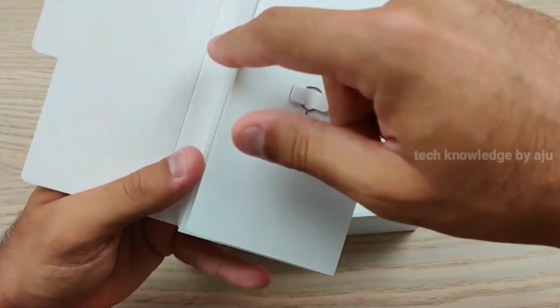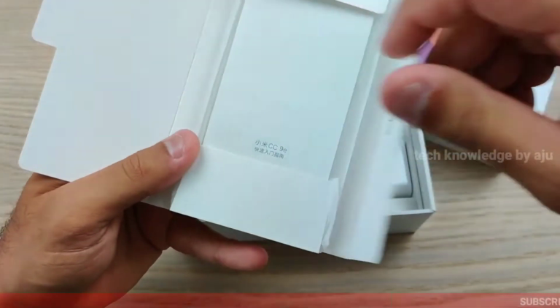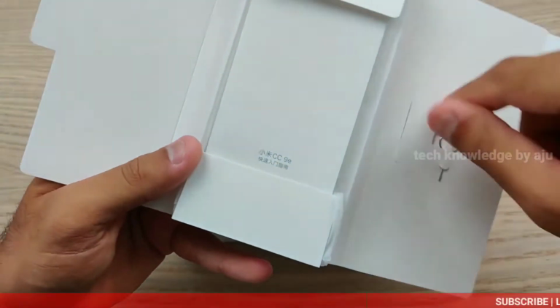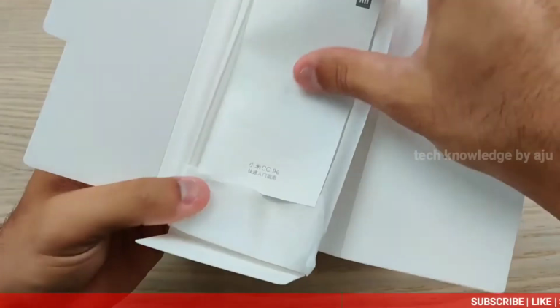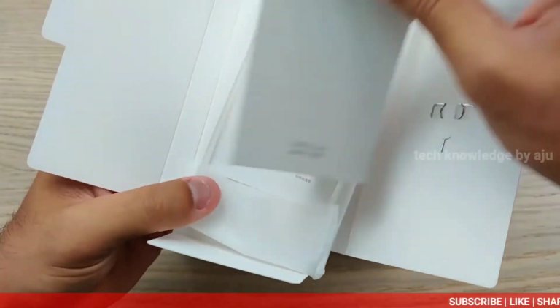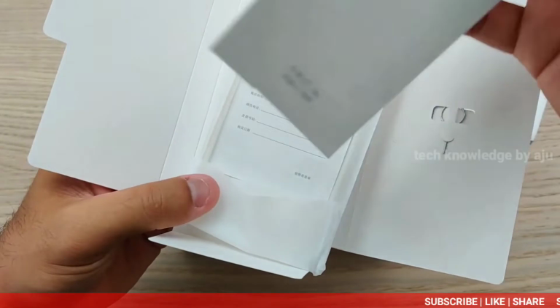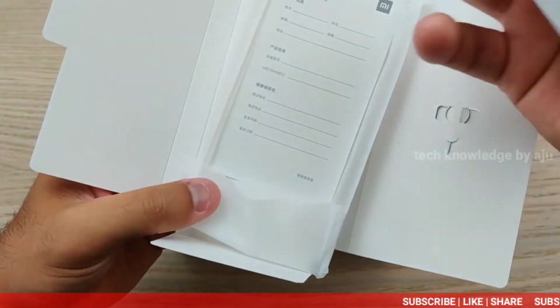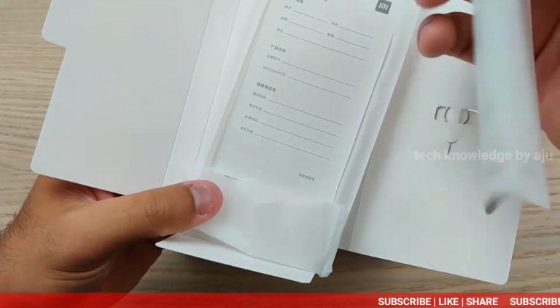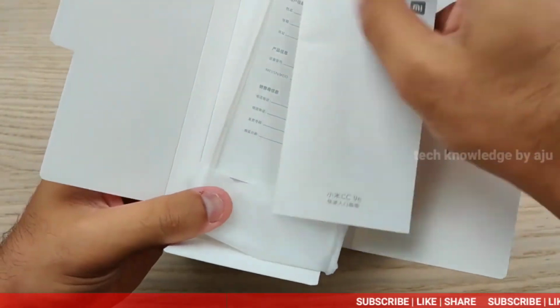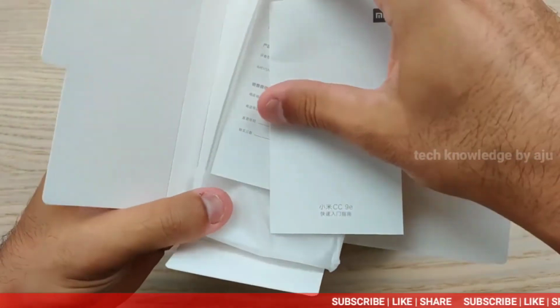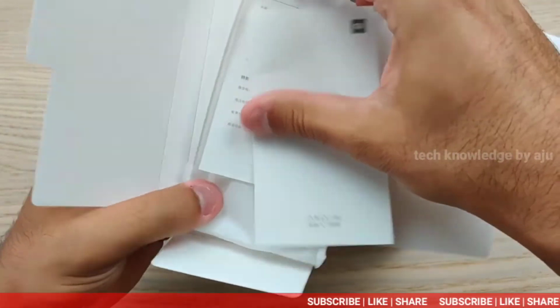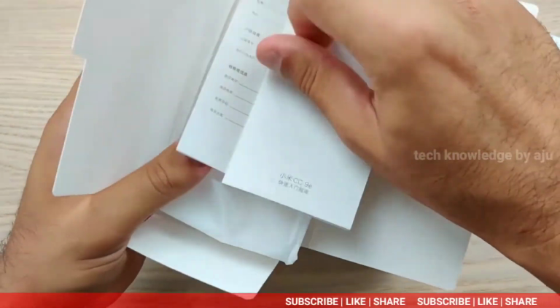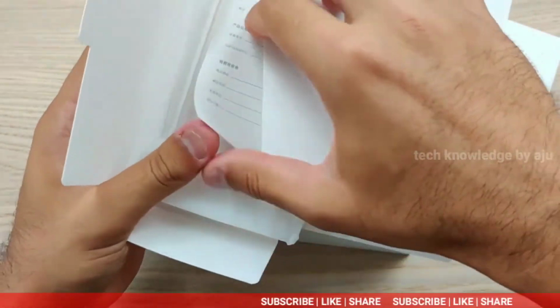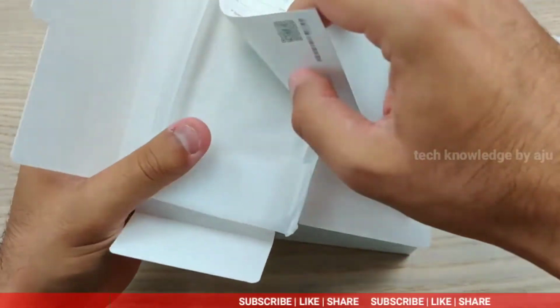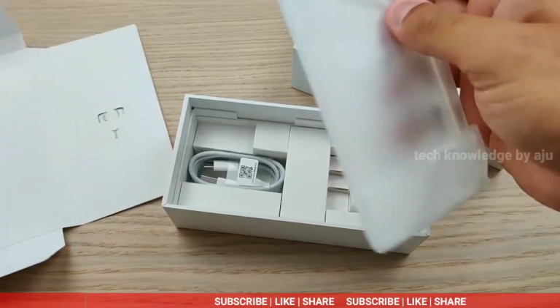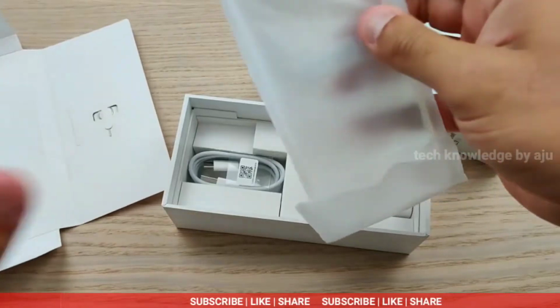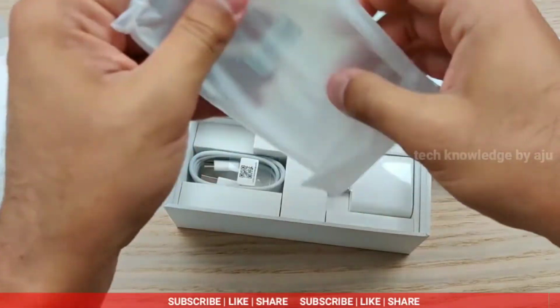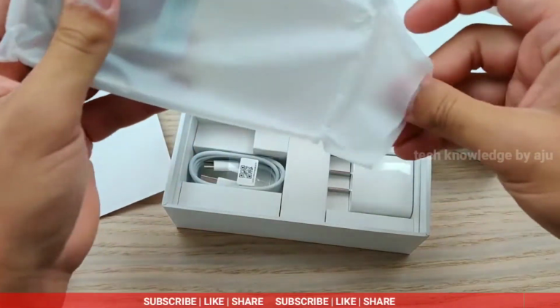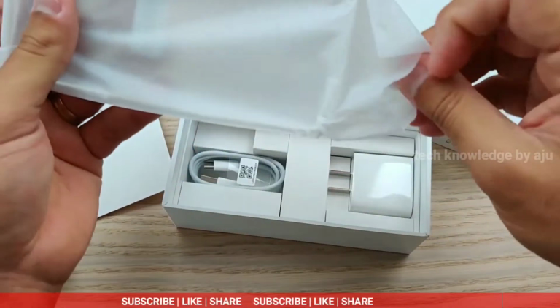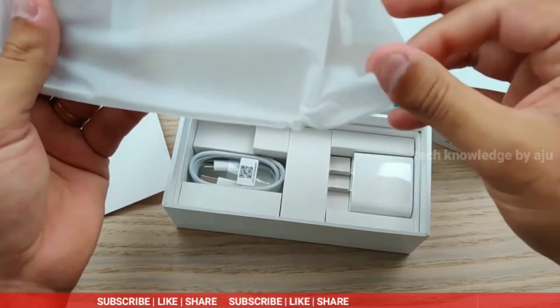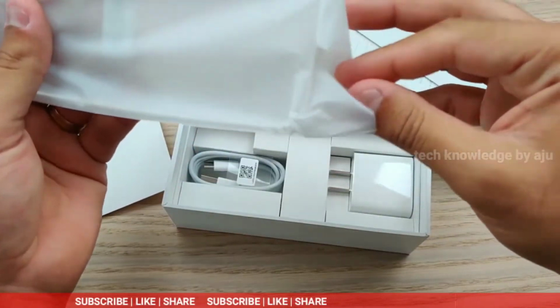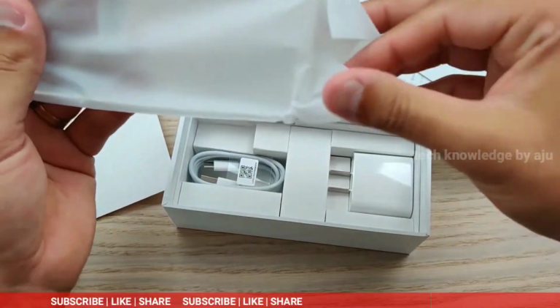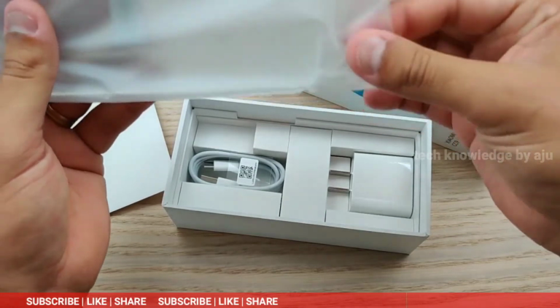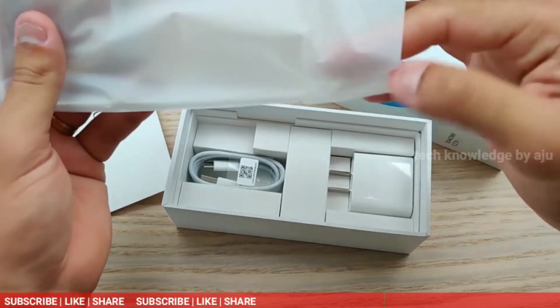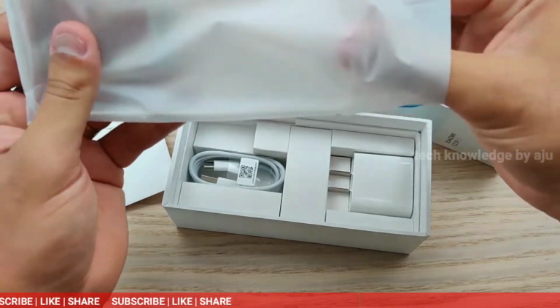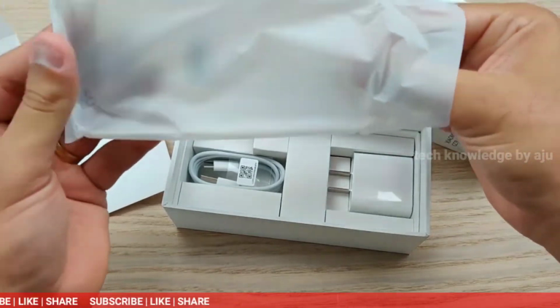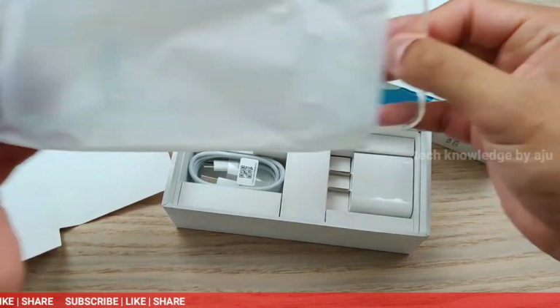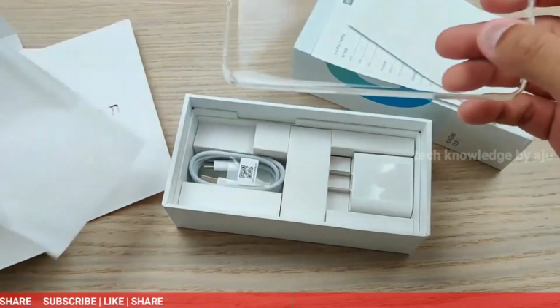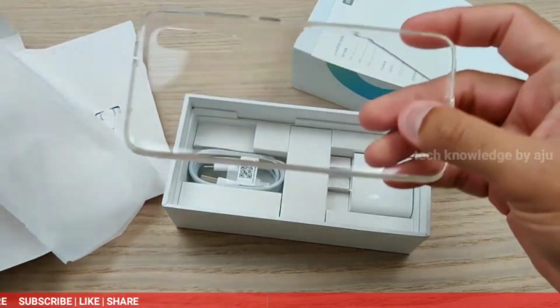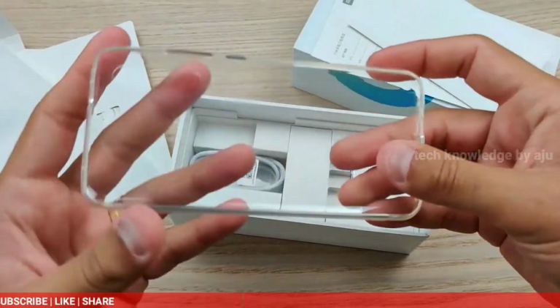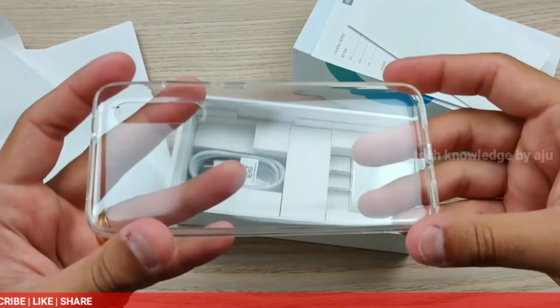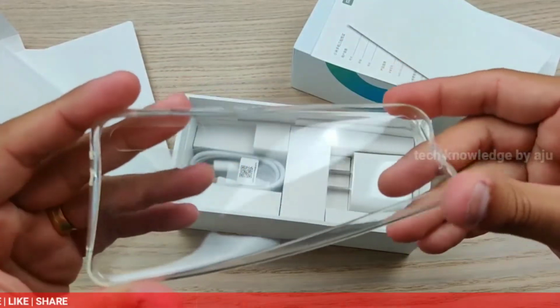We need to open the back case and use the cover for the phone. It is a transparent case.